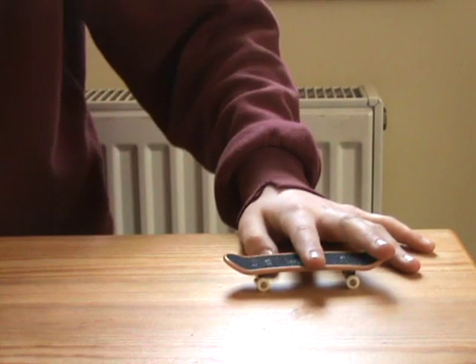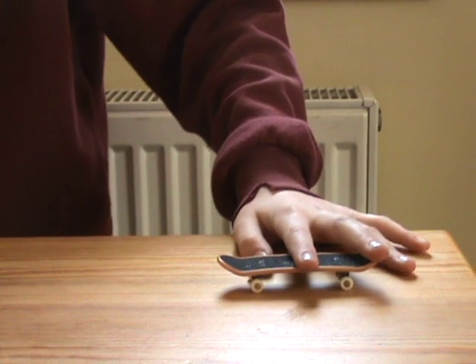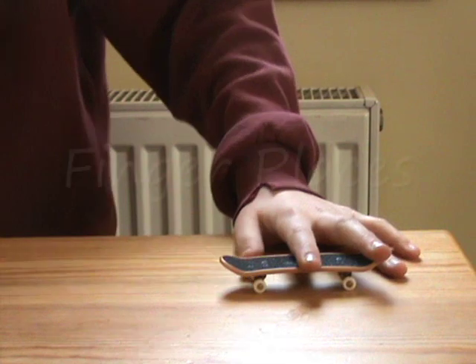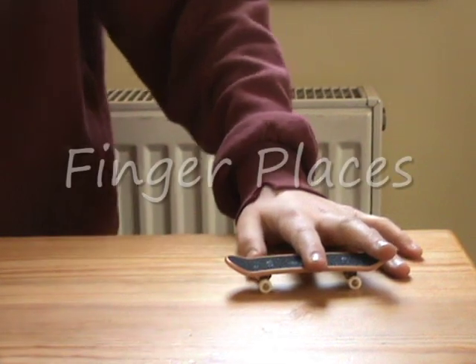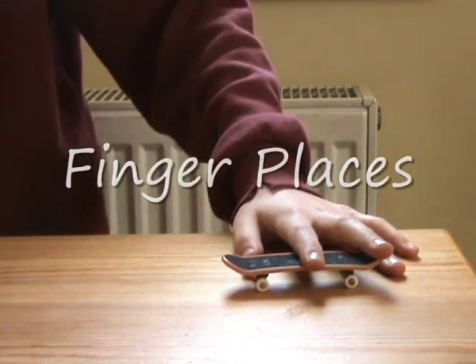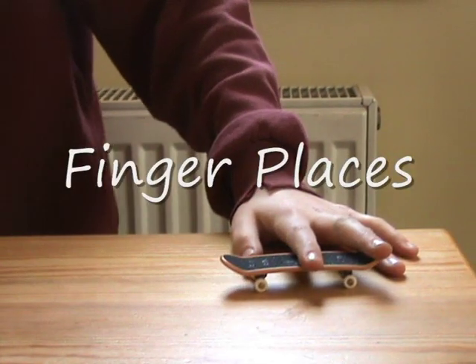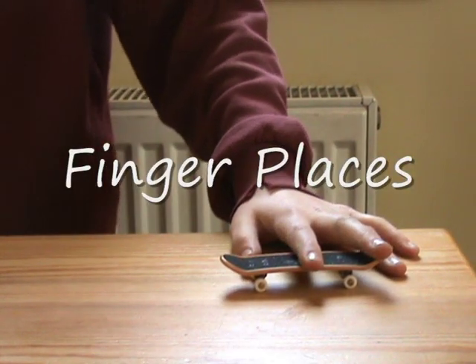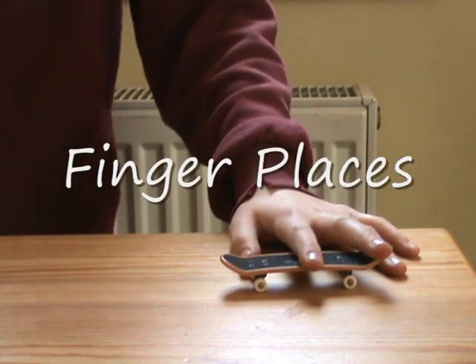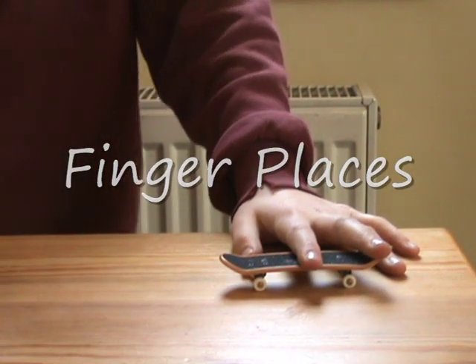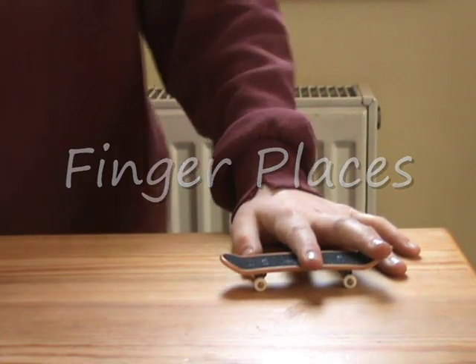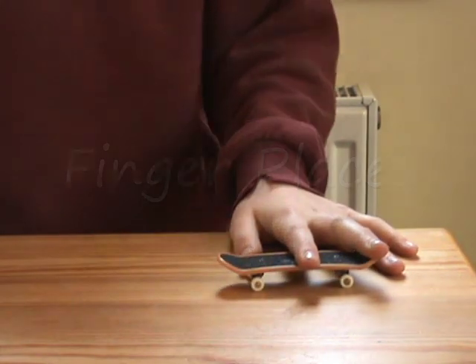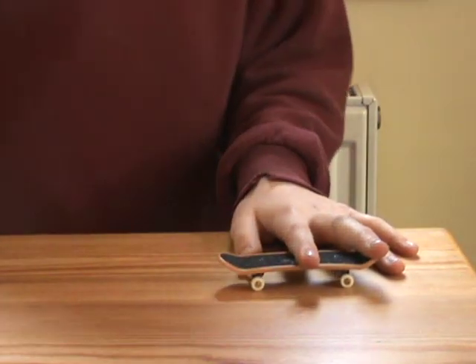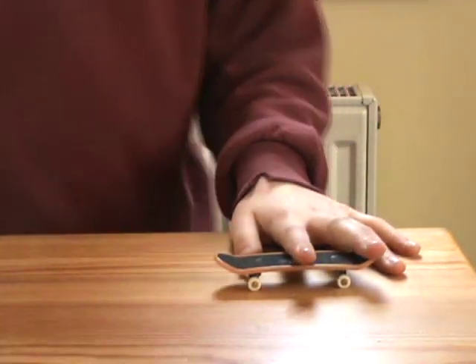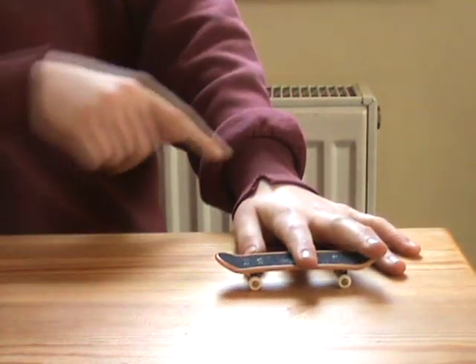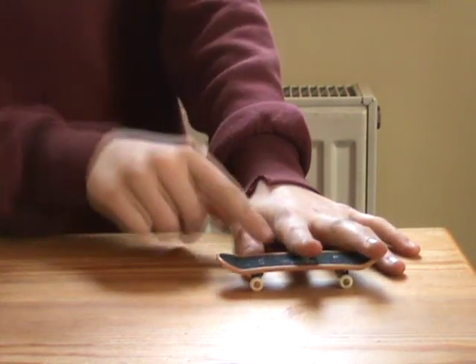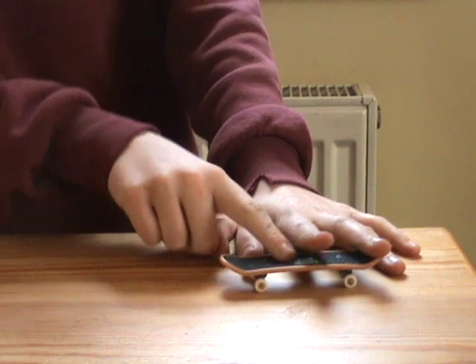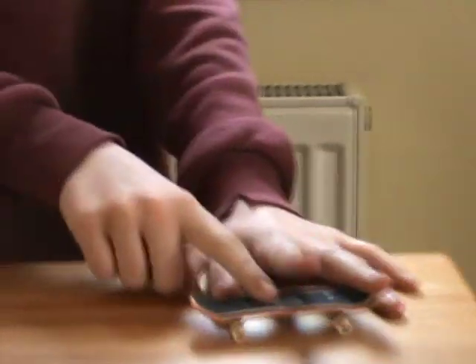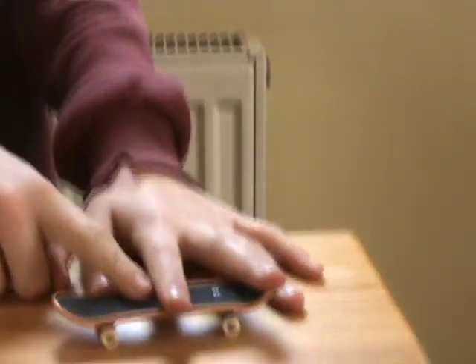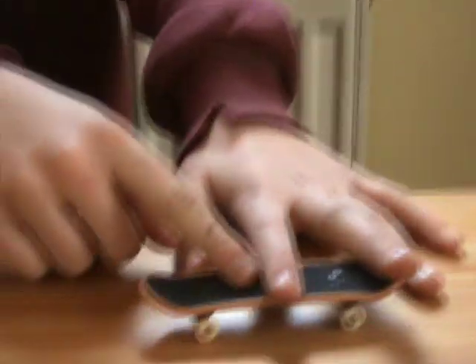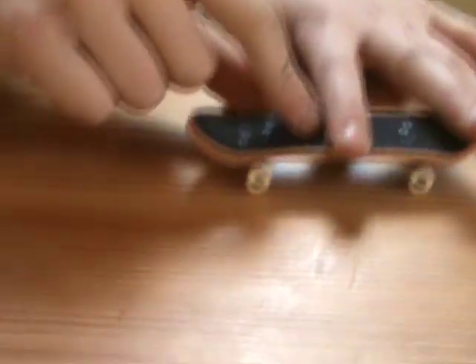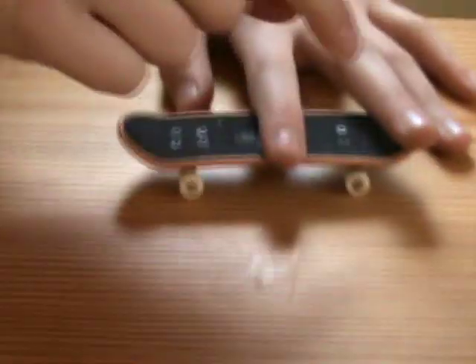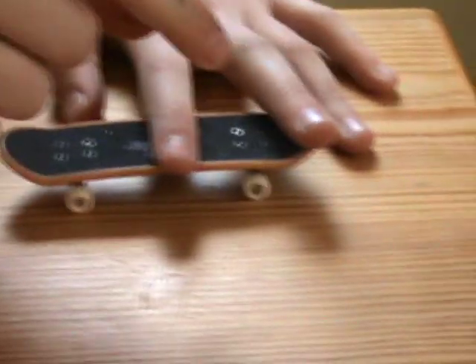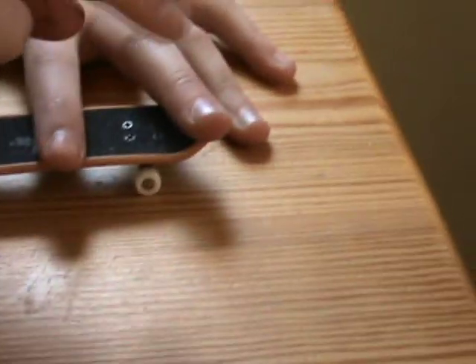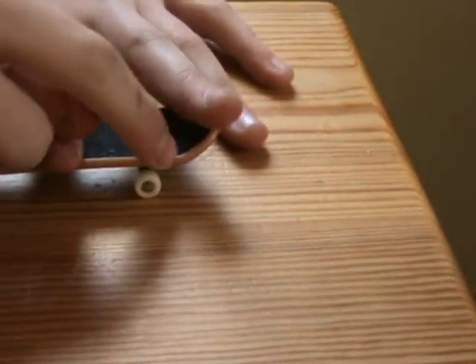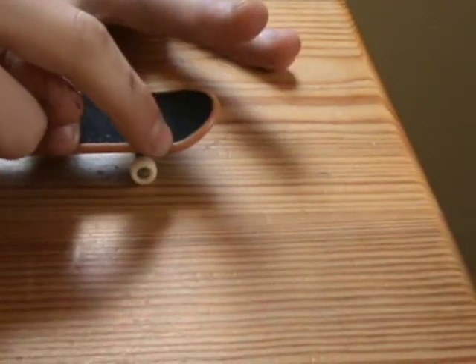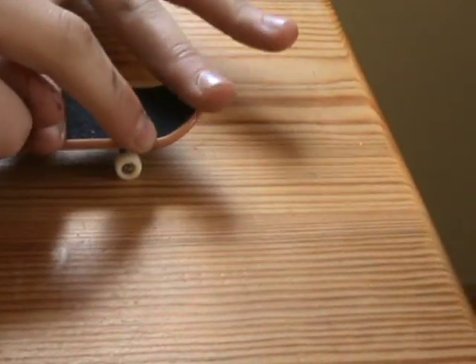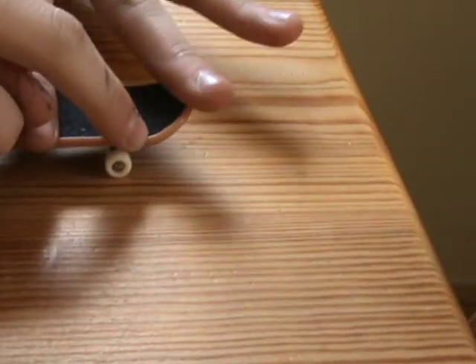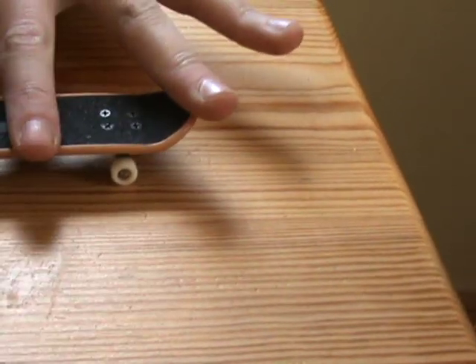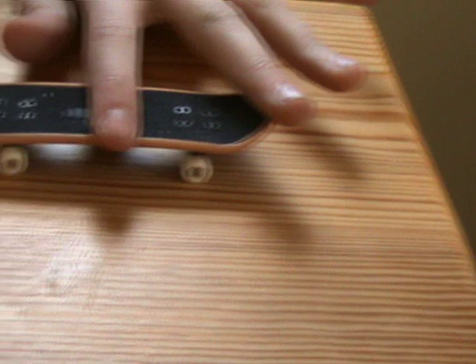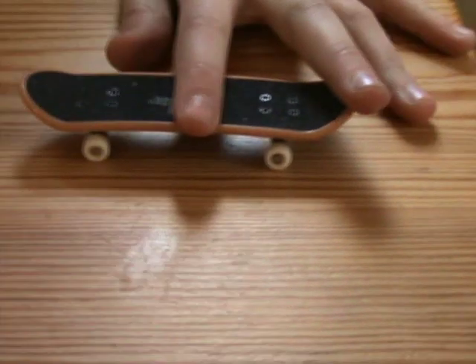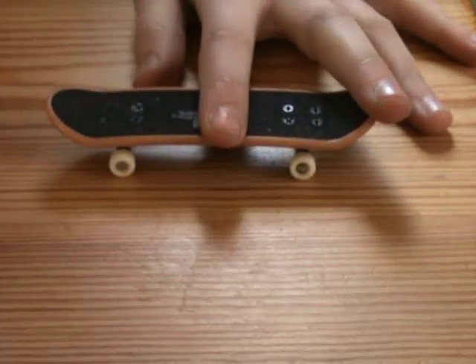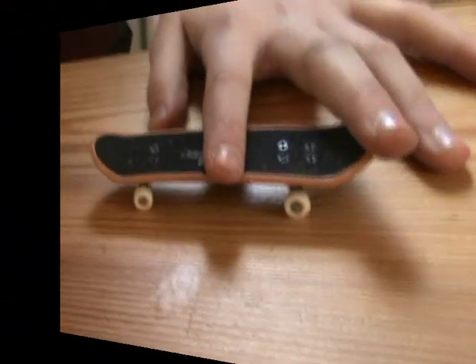This is the version for left-handers. You put your index finger on the TechDeck logo and your middle finger on the tail for an Ollie.